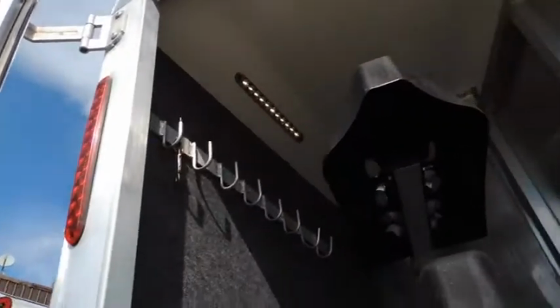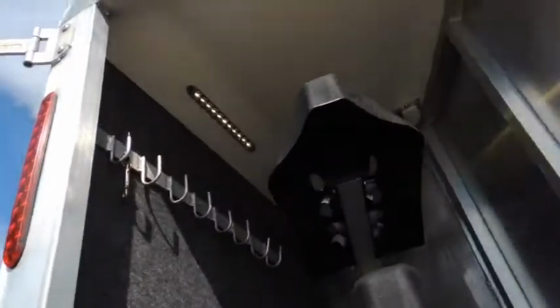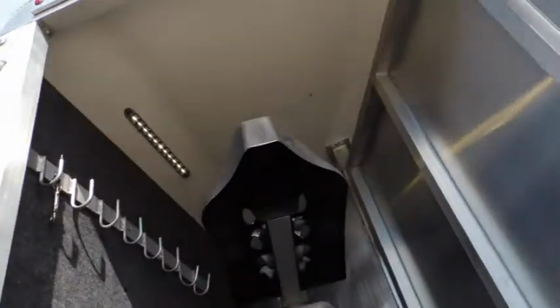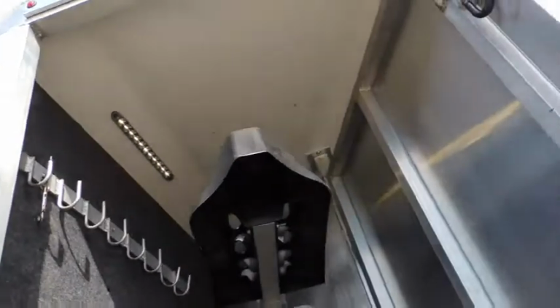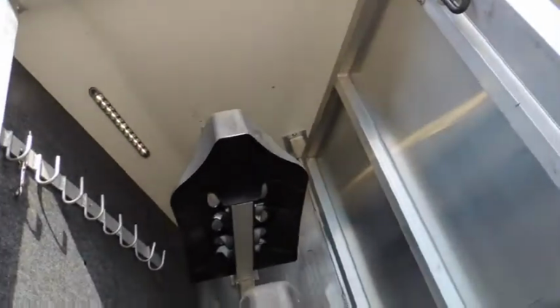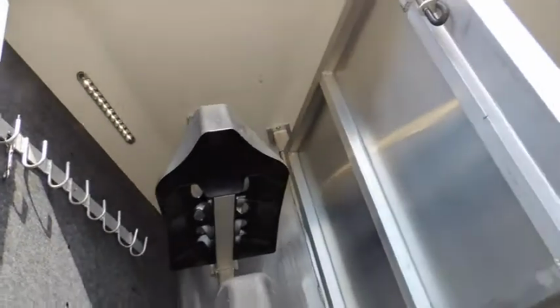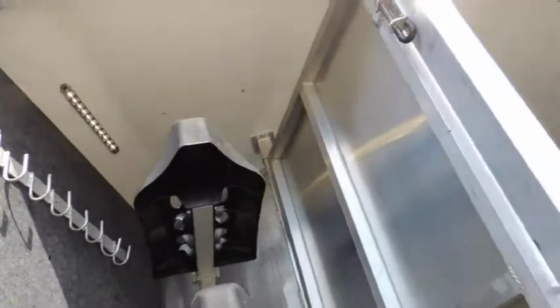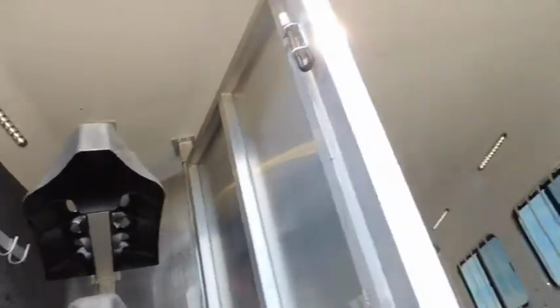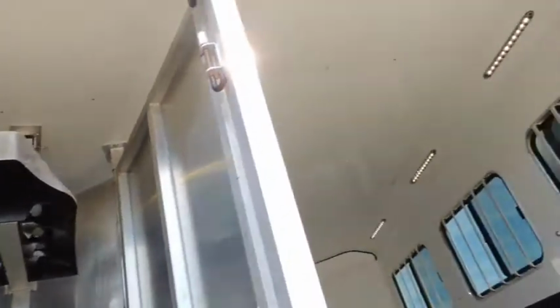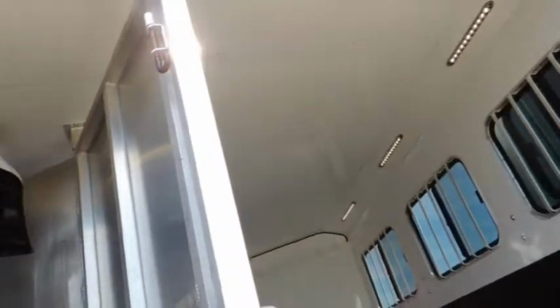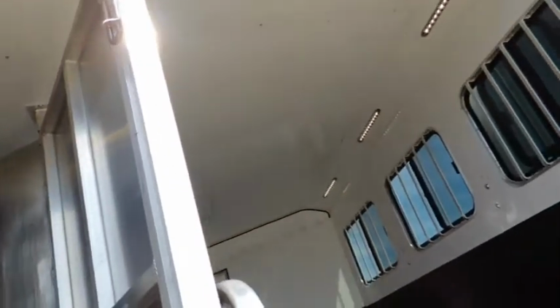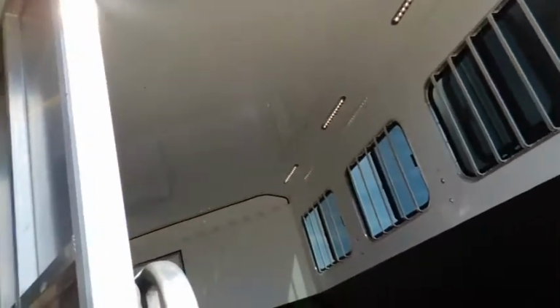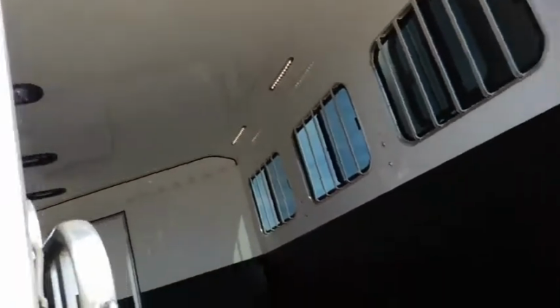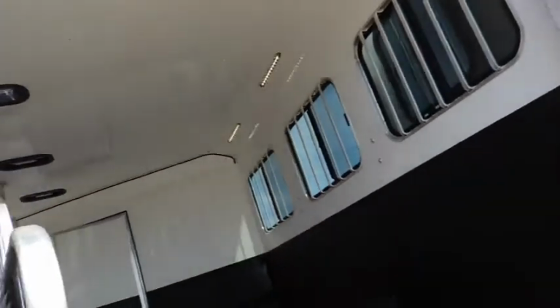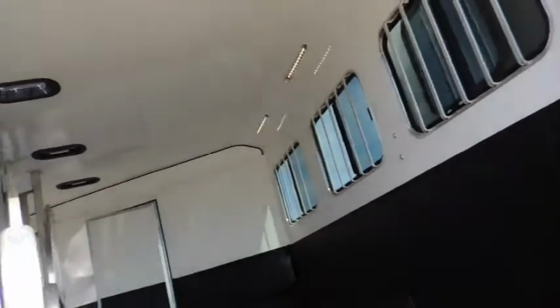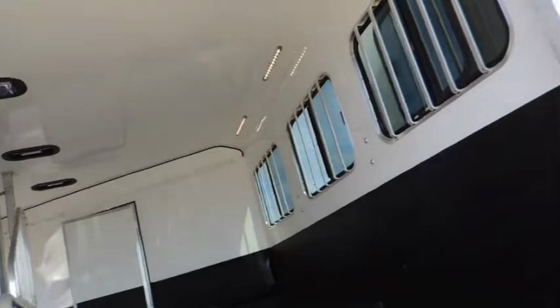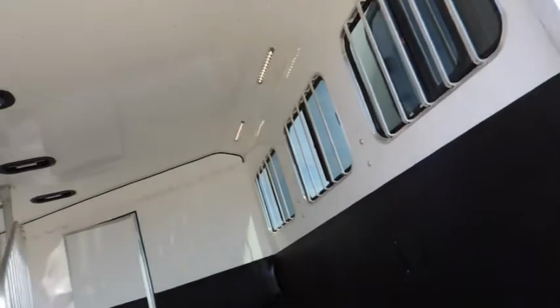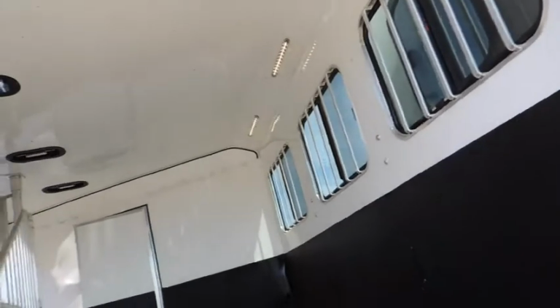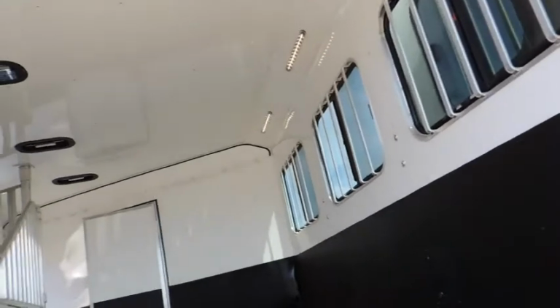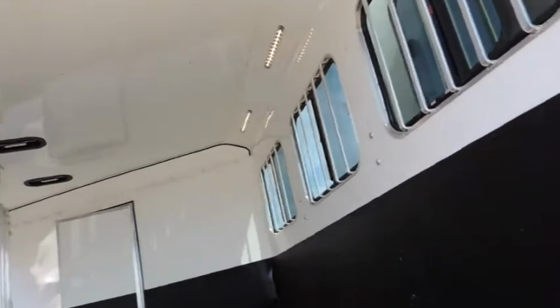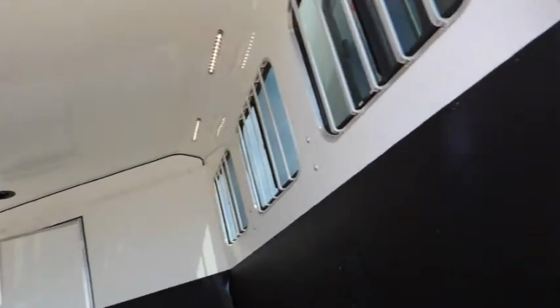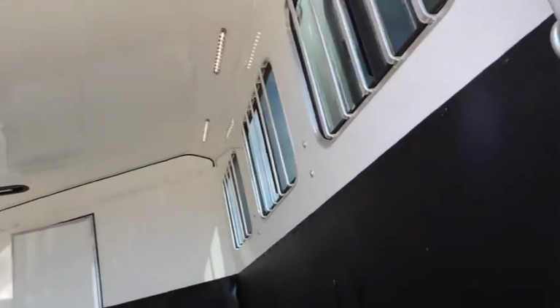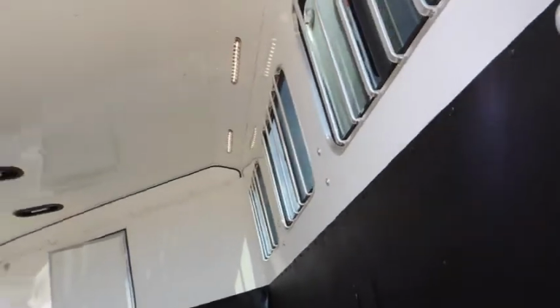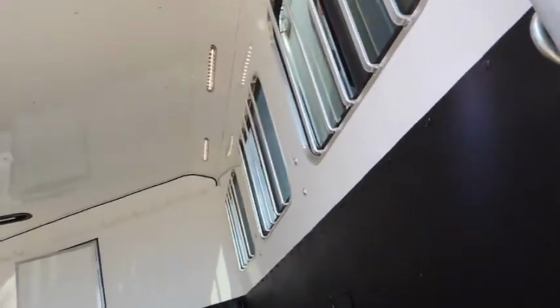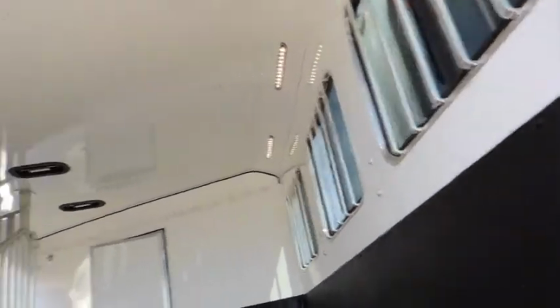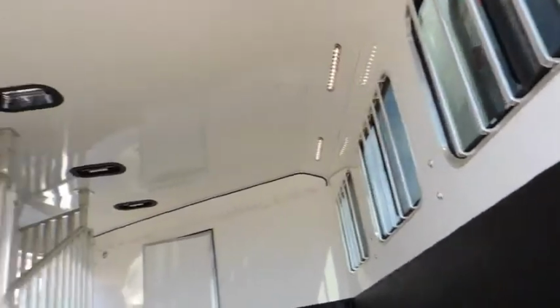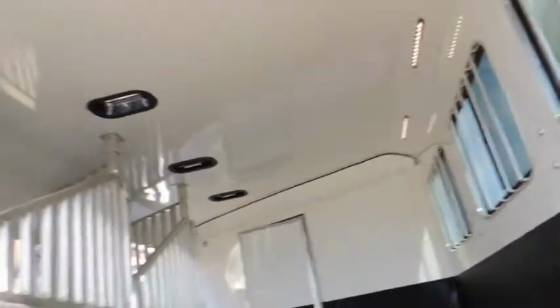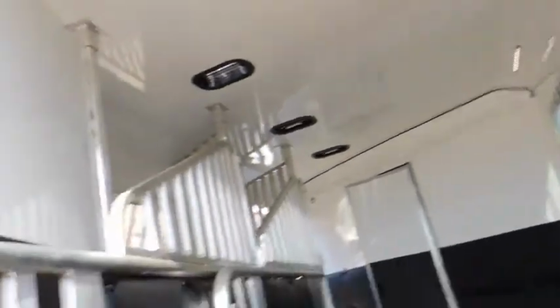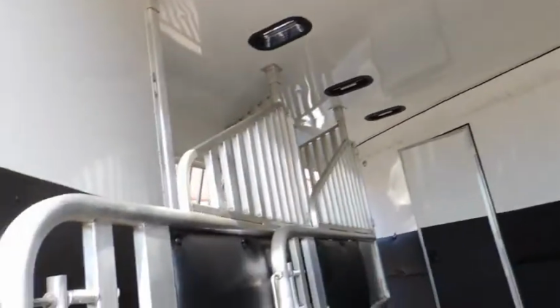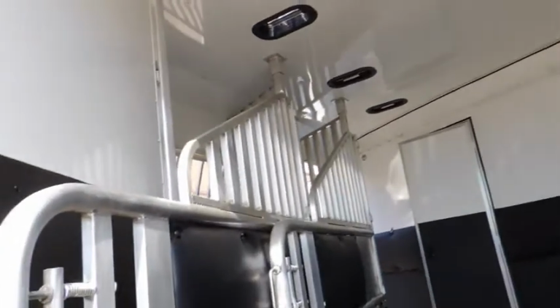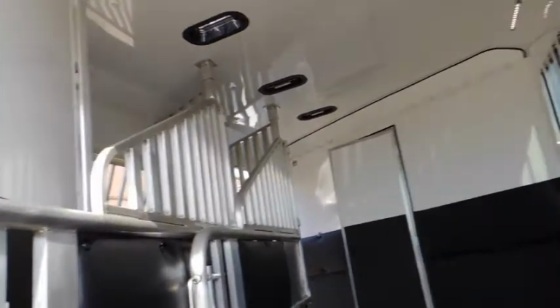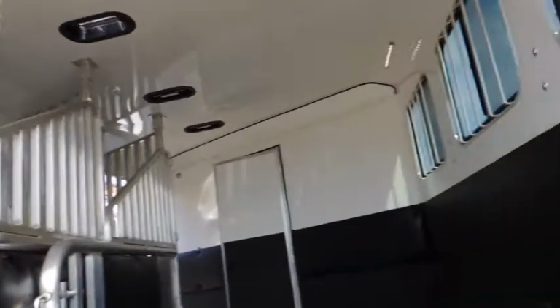It just gives that semi some direction you're going when he's back behind three, four, five cars — keeps him out of your trailer.